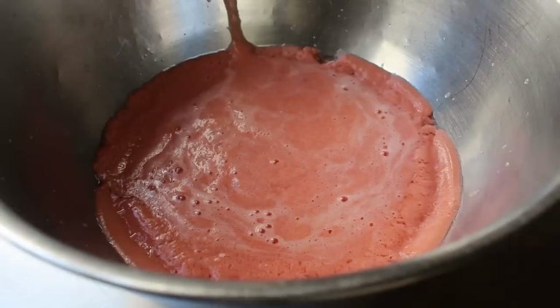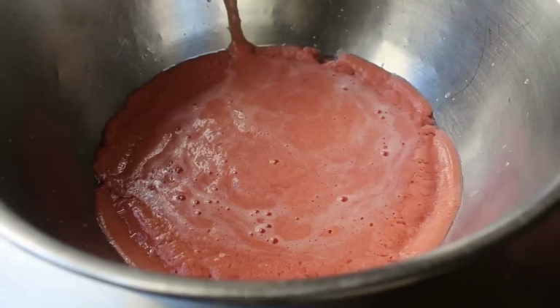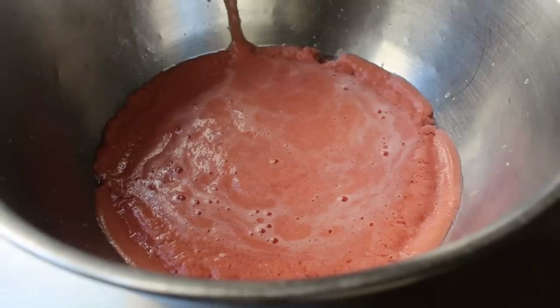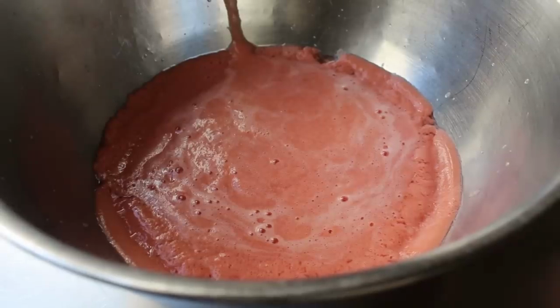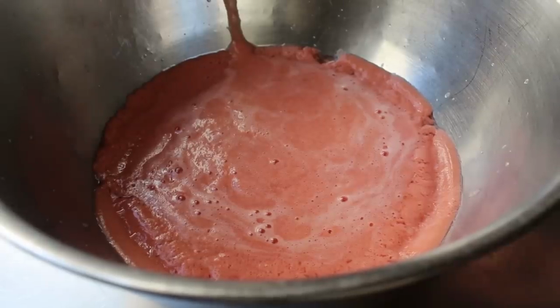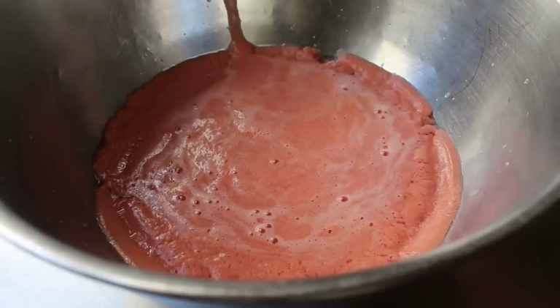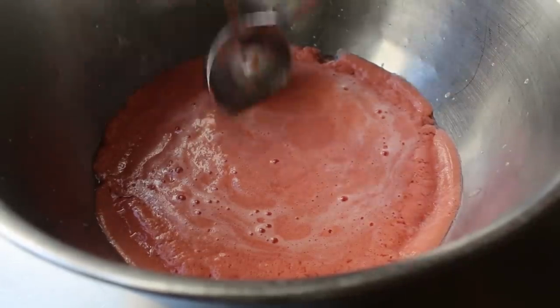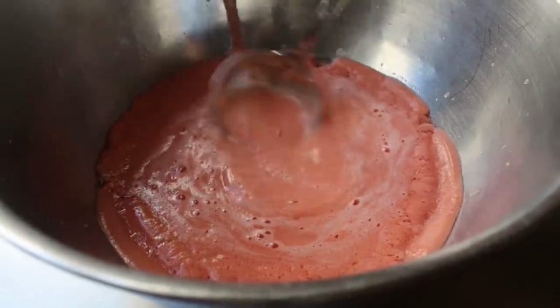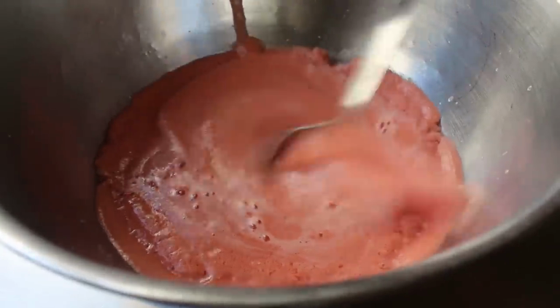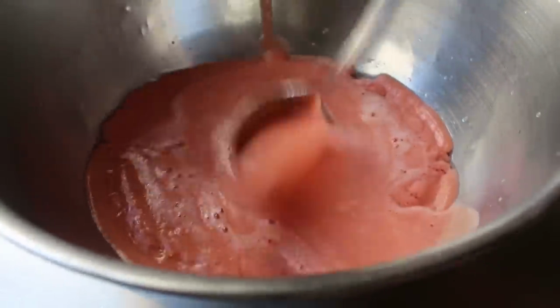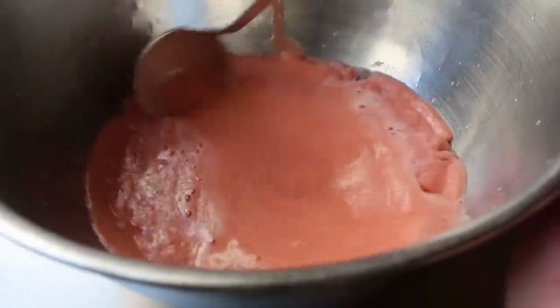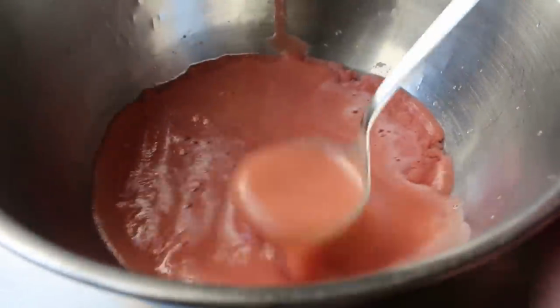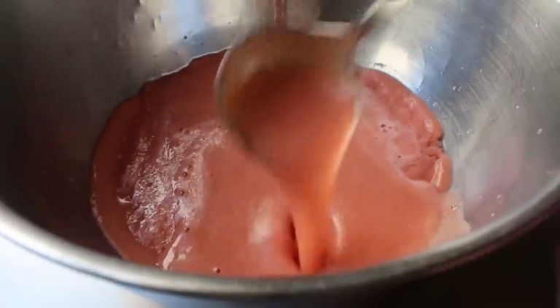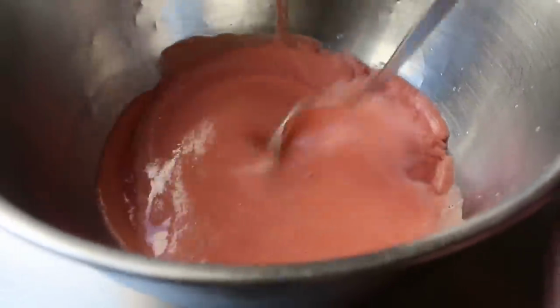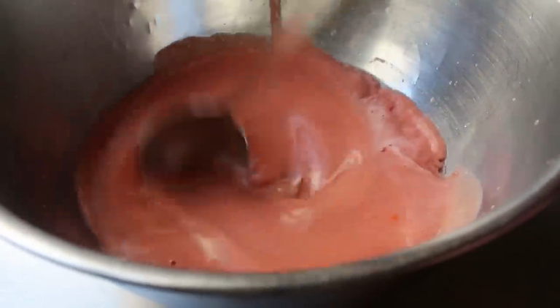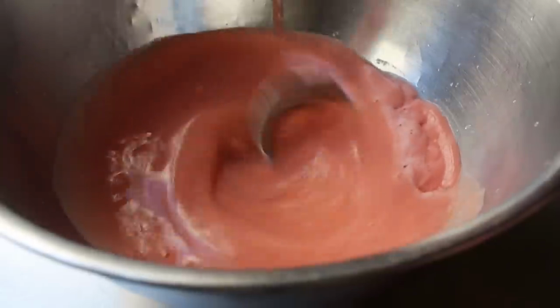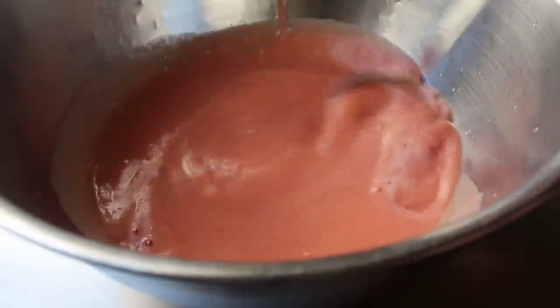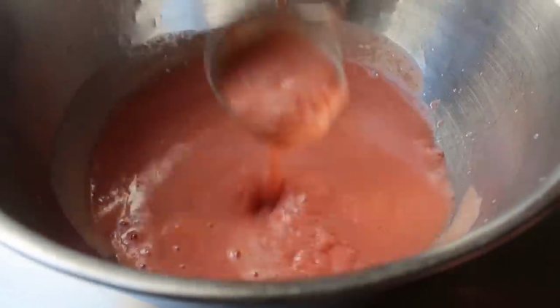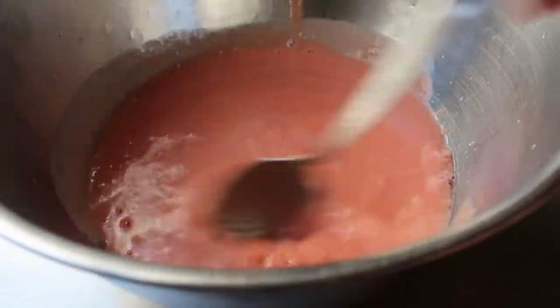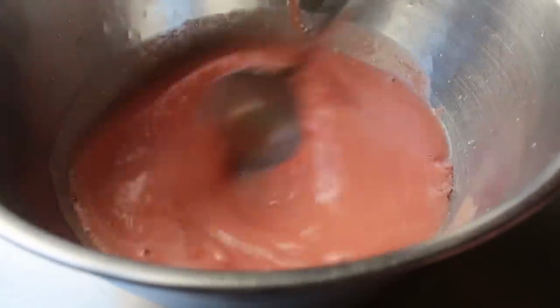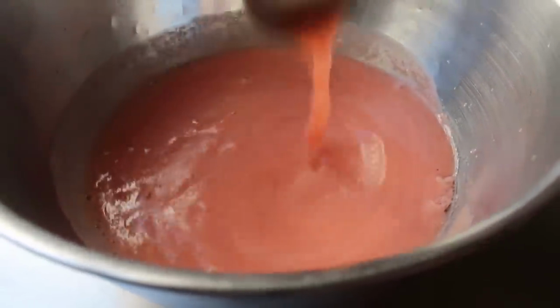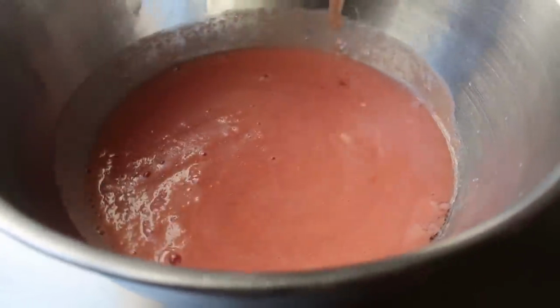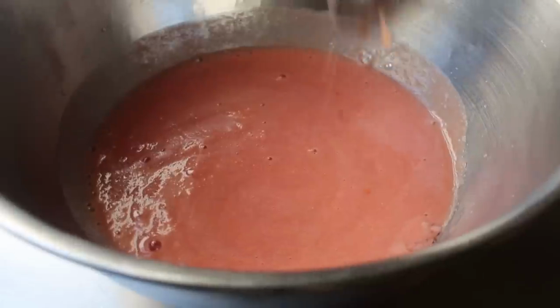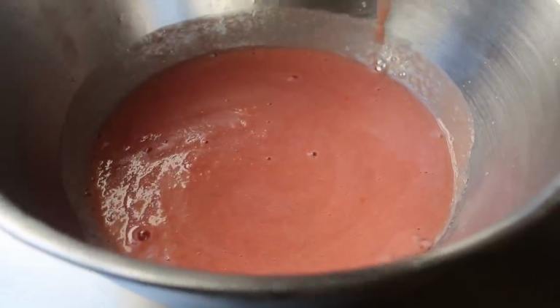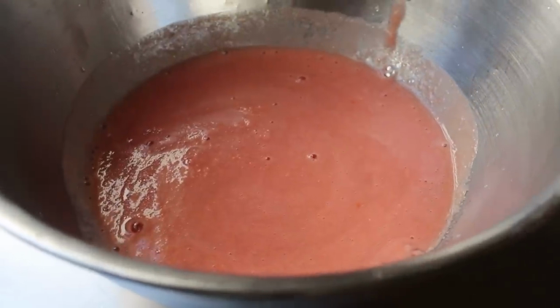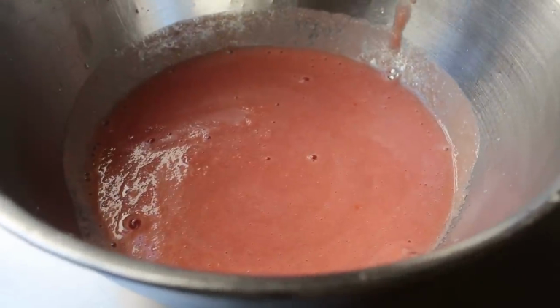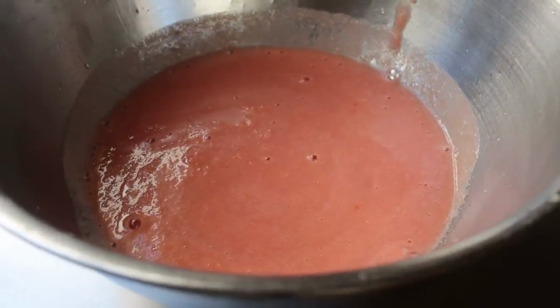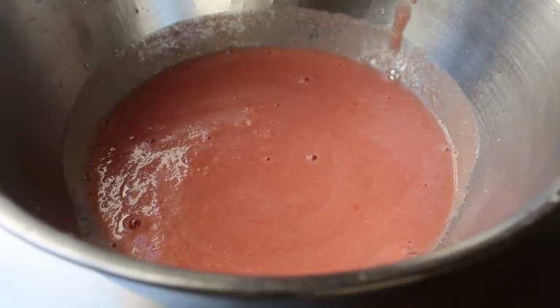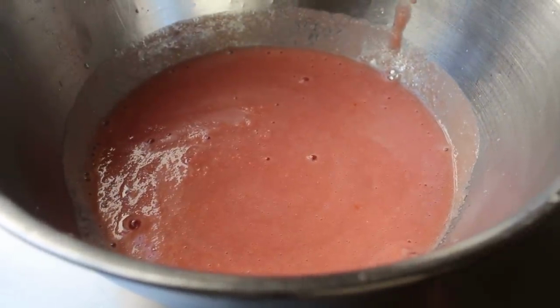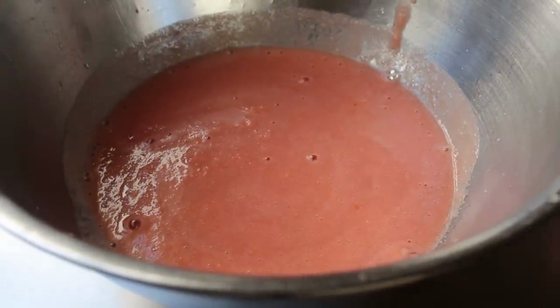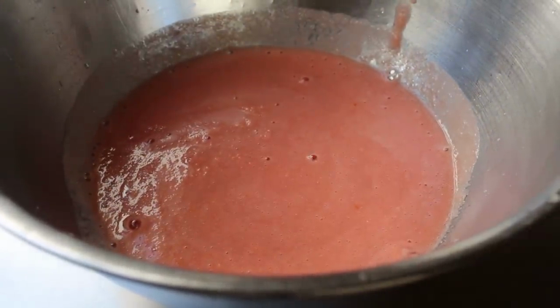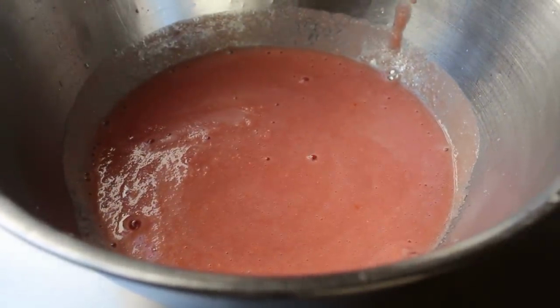That does not look appetizing yet. But don't worry, that color is caused by millions, possibly billions of air bubbles, which, as you'll see, will cook out. And we're actually going to be left with something that has quite a beautiful color. And then once that's set, we'll simply reserve it until needed.